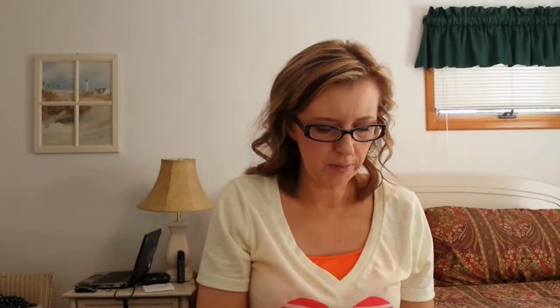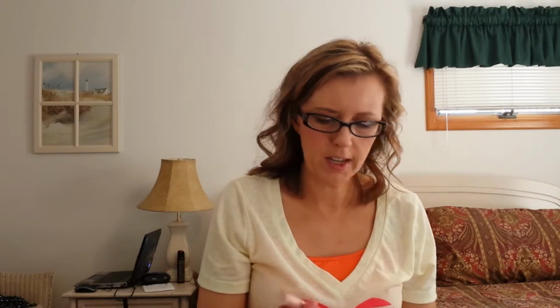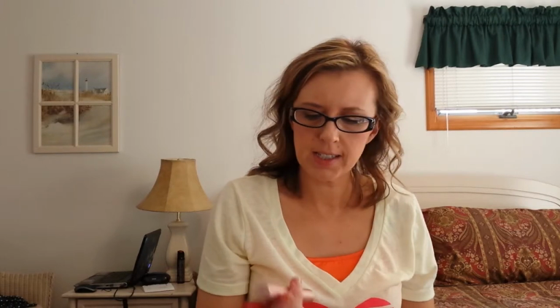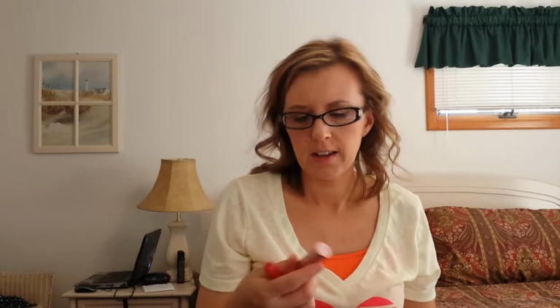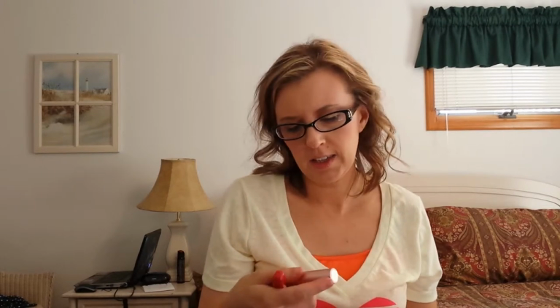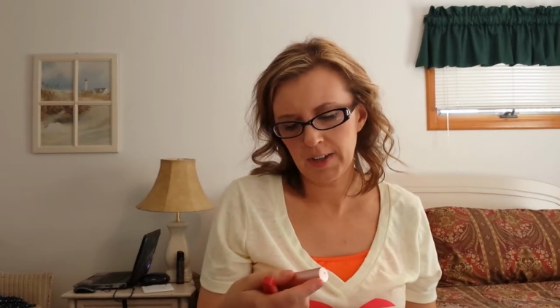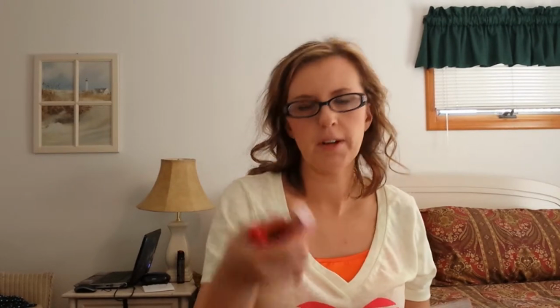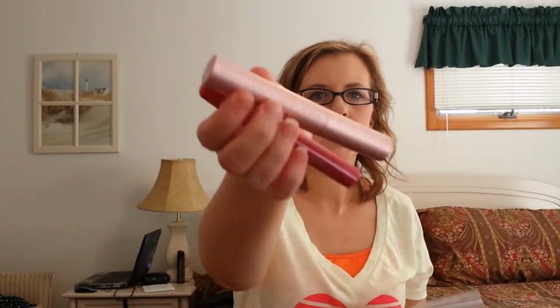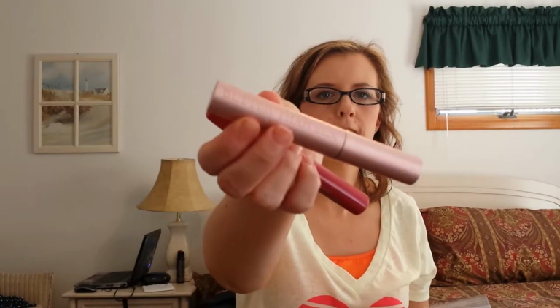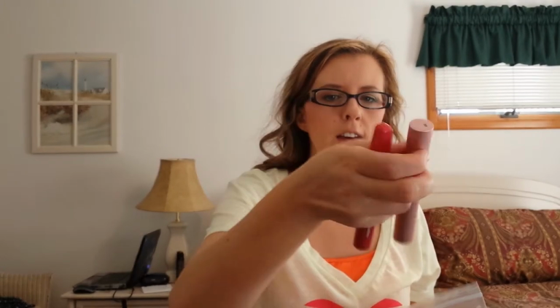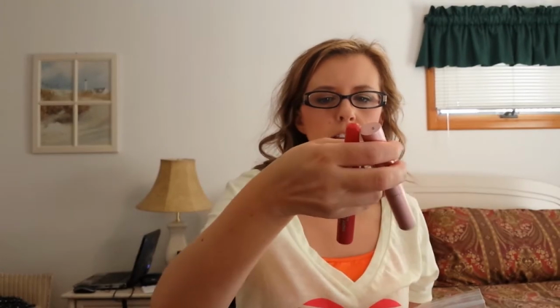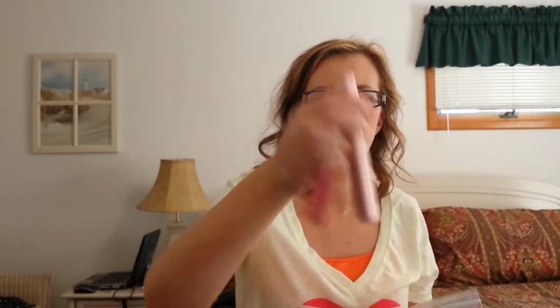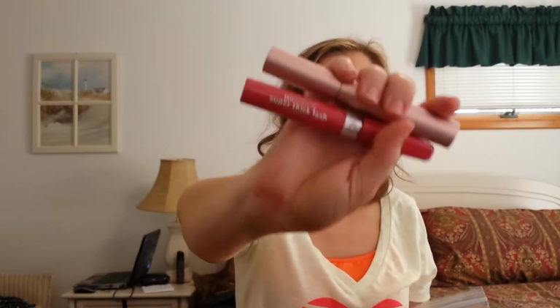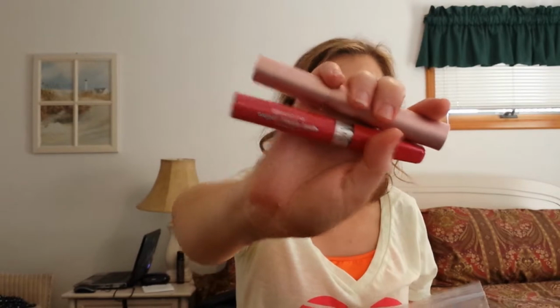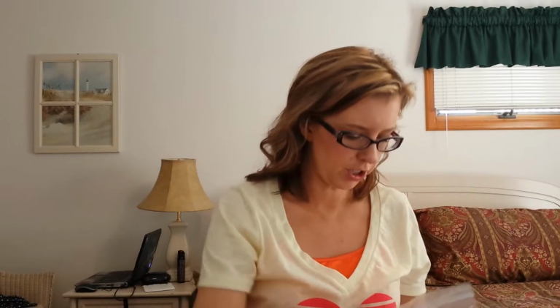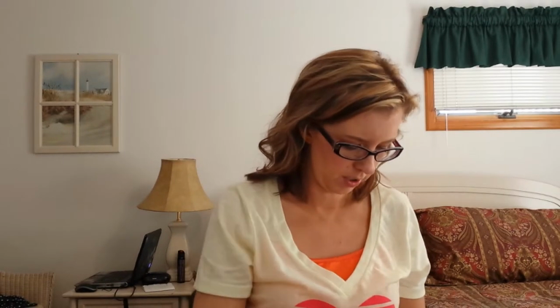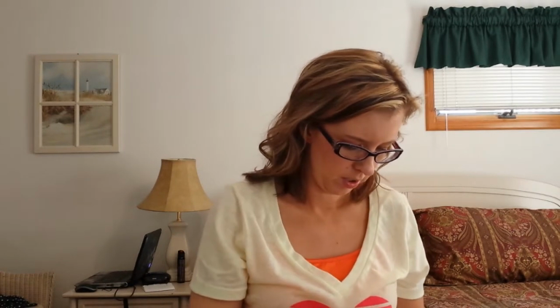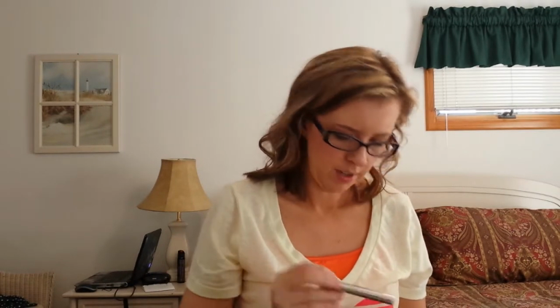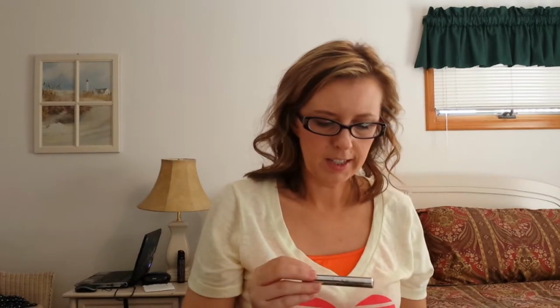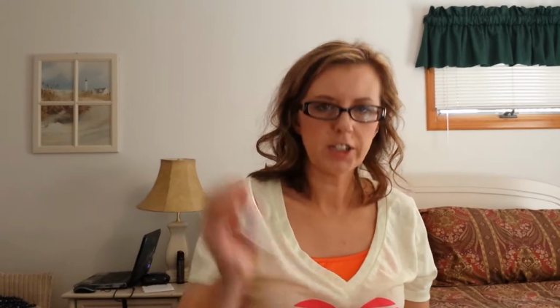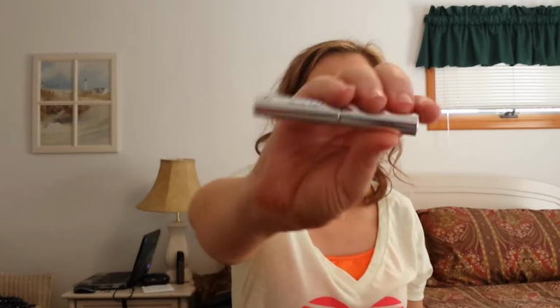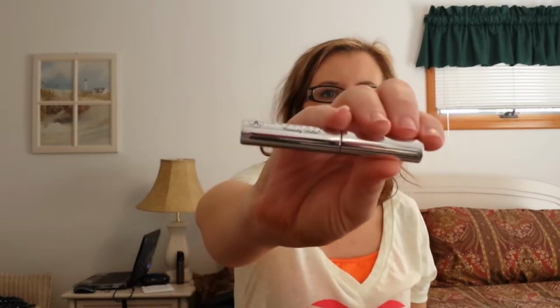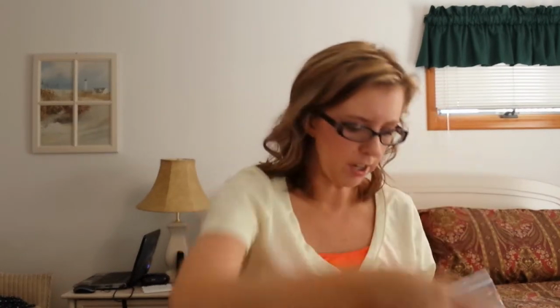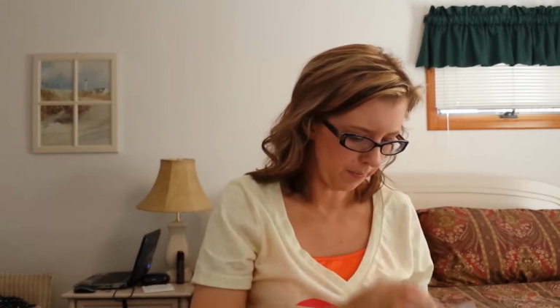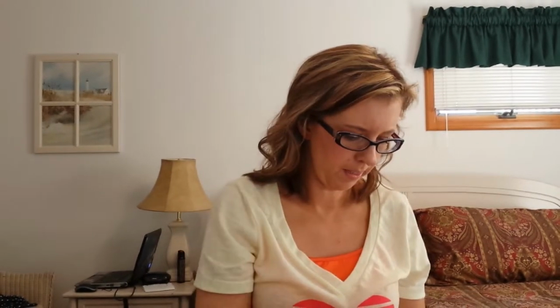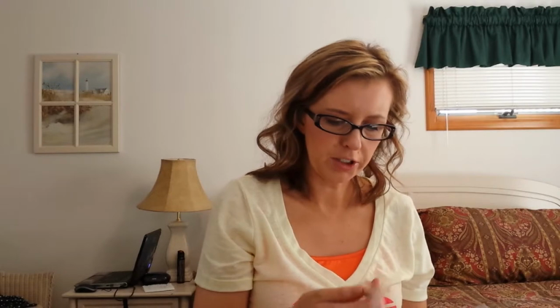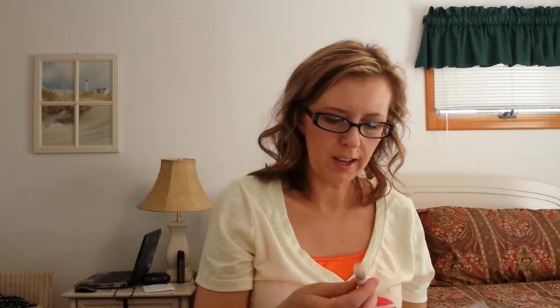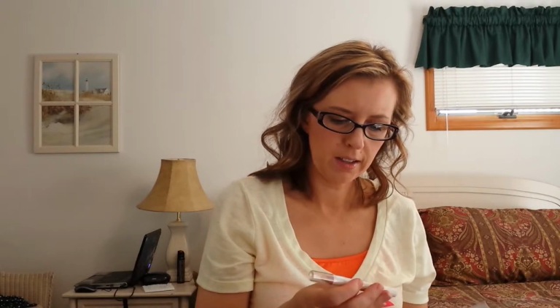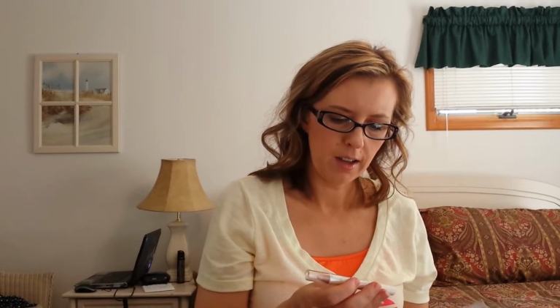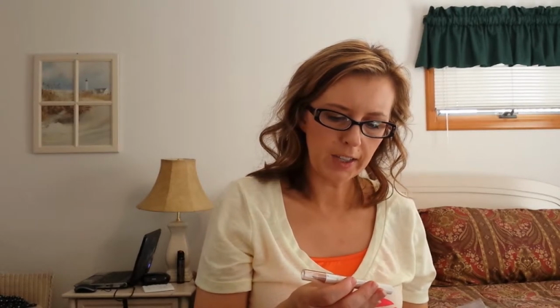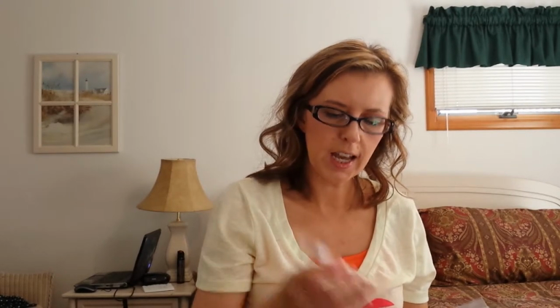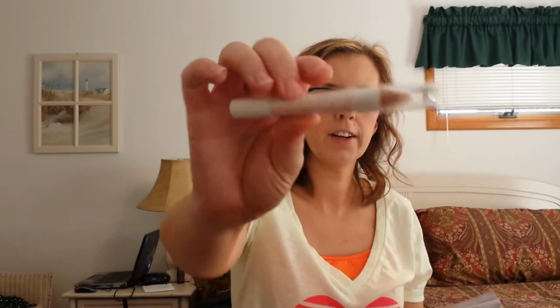Two mascaras: the Too Faced Better Than Sex Mascara and the CoverGirl Super Thick Lash. Anastasia Clear Brow Gel and the Cella Ivory Lace Highlighter.